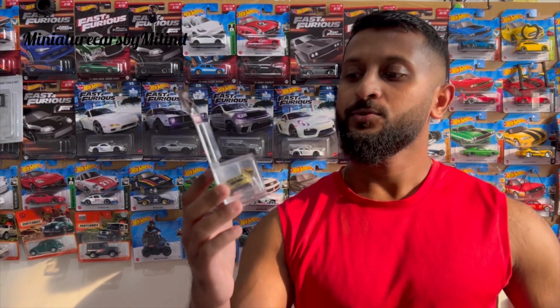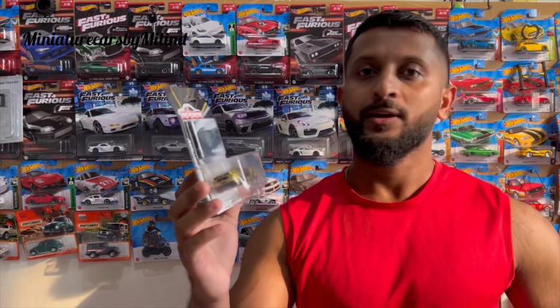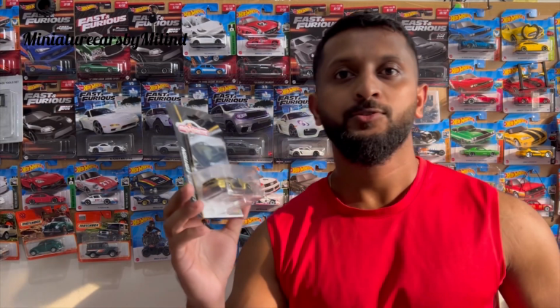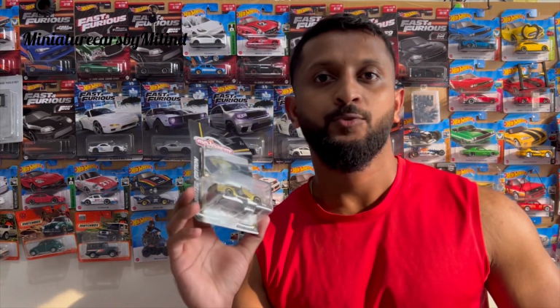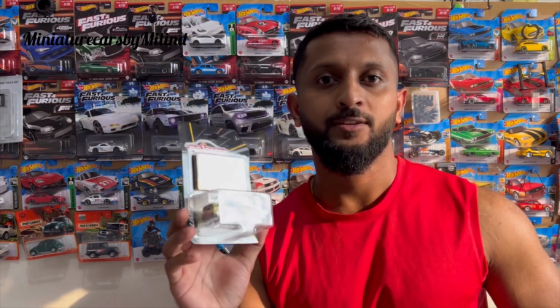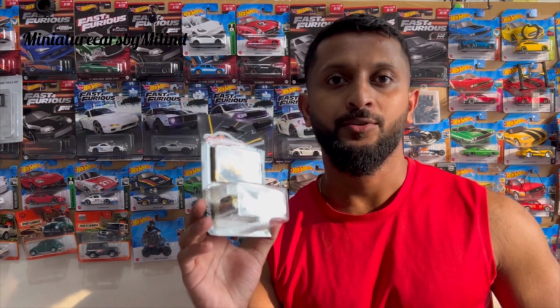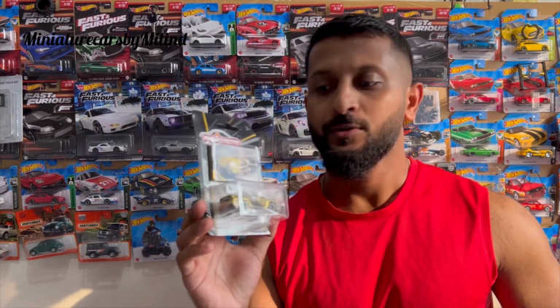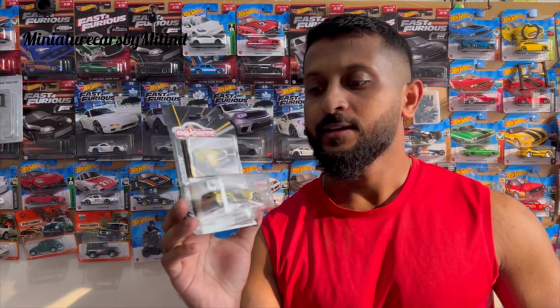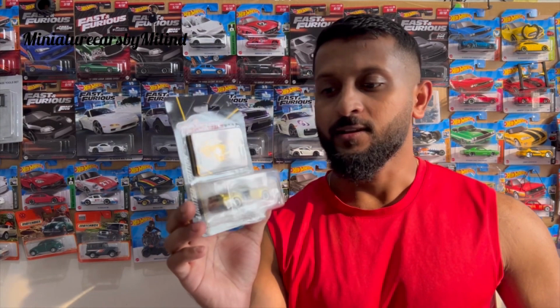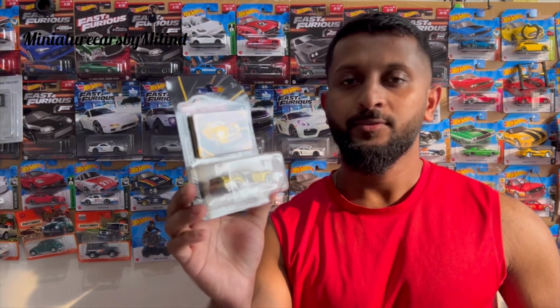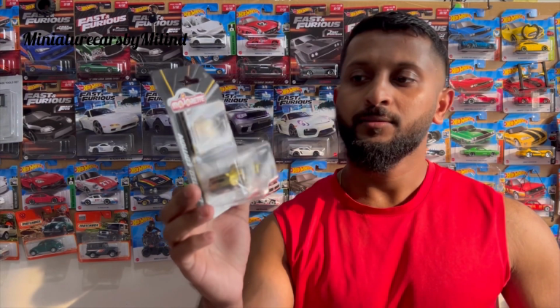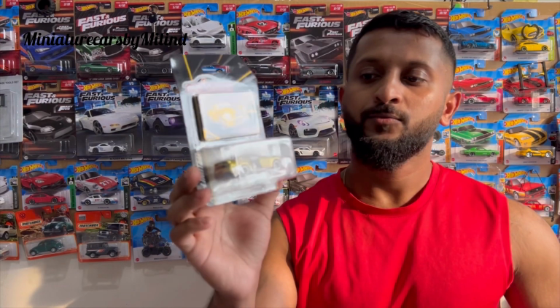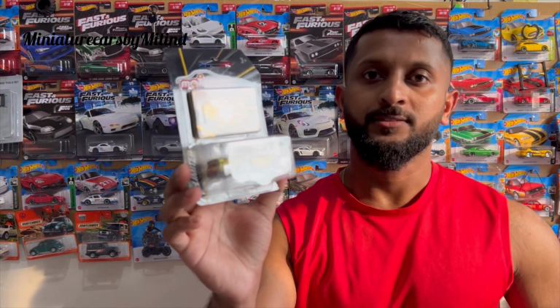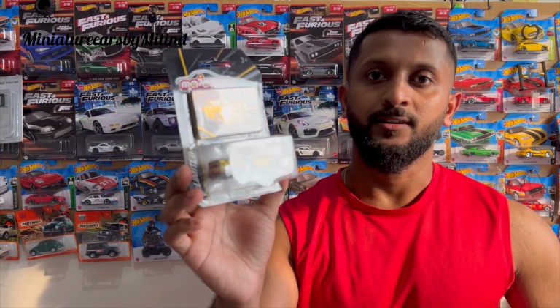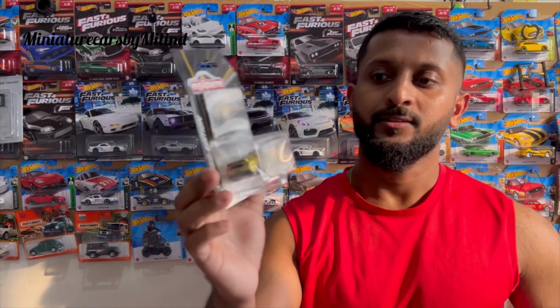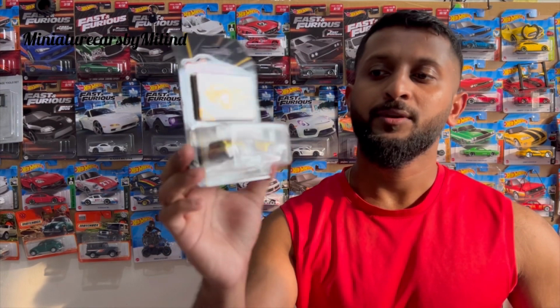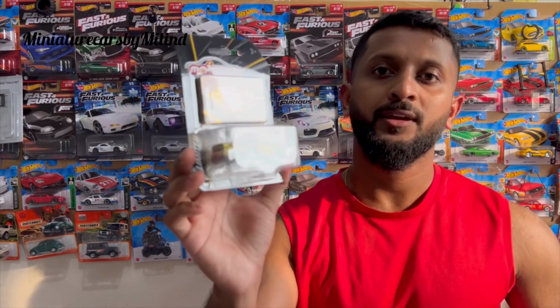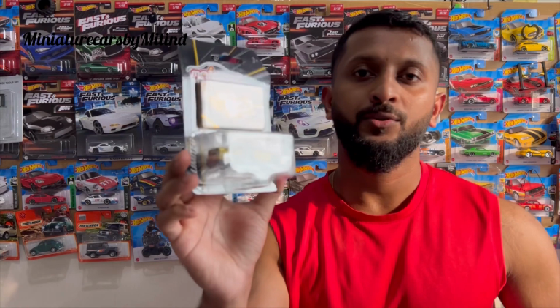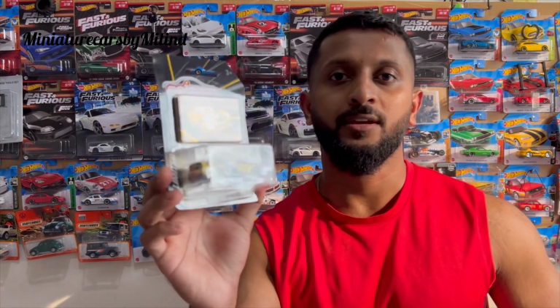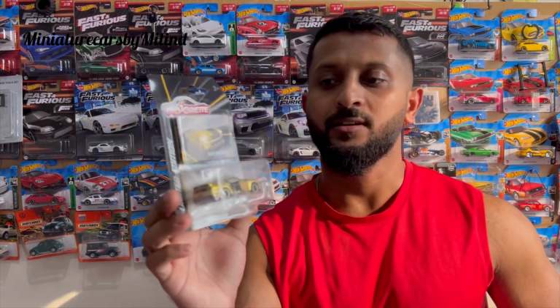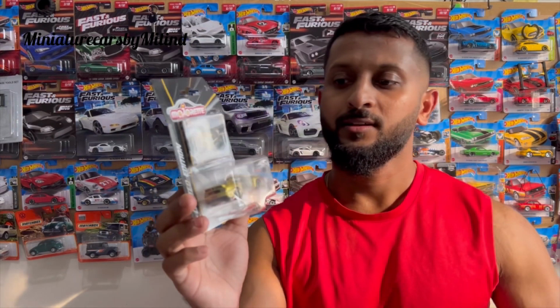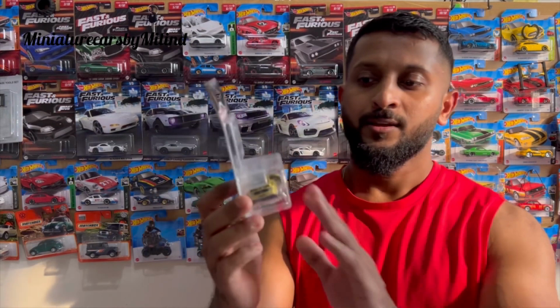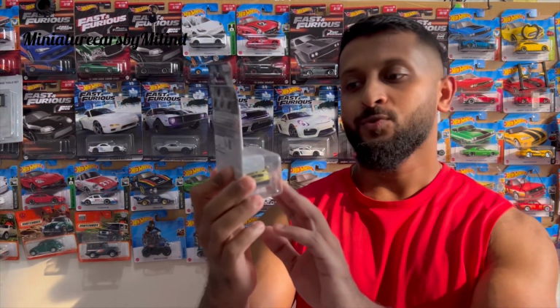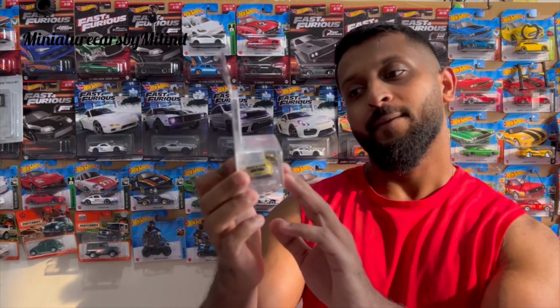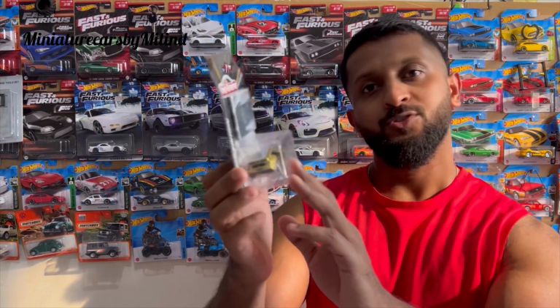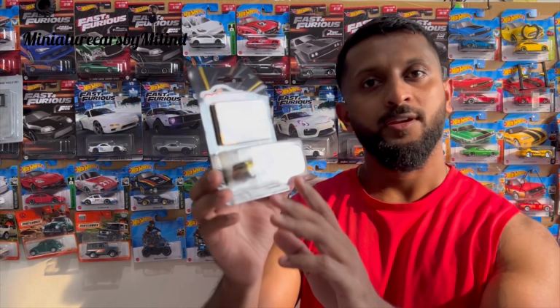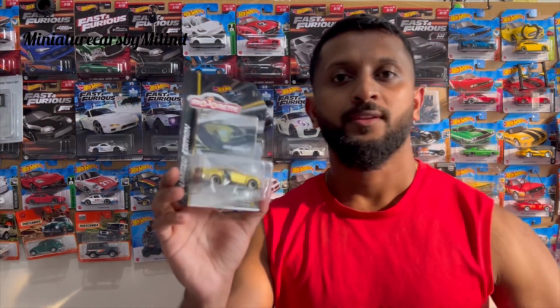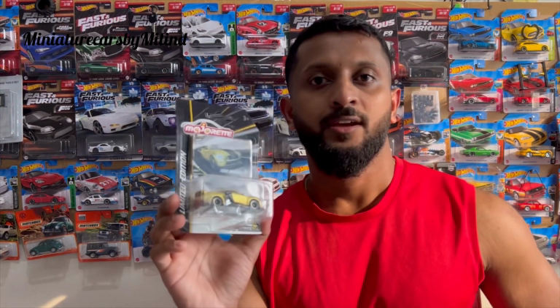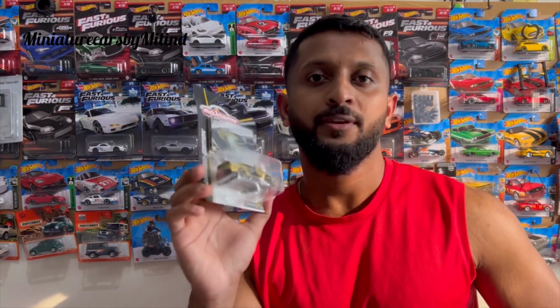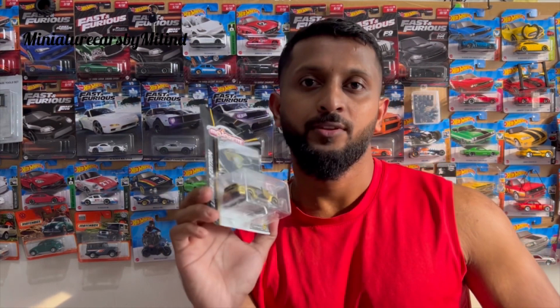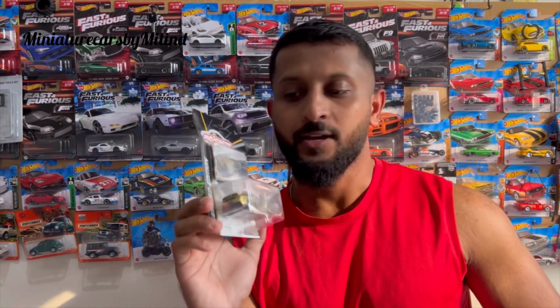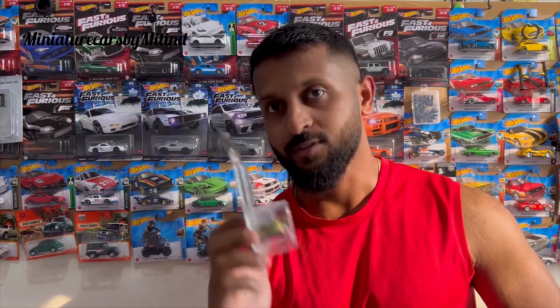We are going to take a diecast from 1 to 64 ratio. We are going to take a diecast from a semi-opening item with a gold paint job. We are going to just unbox this car.